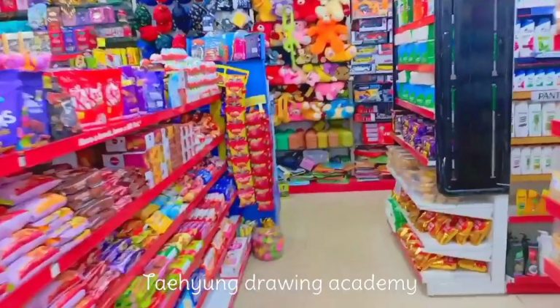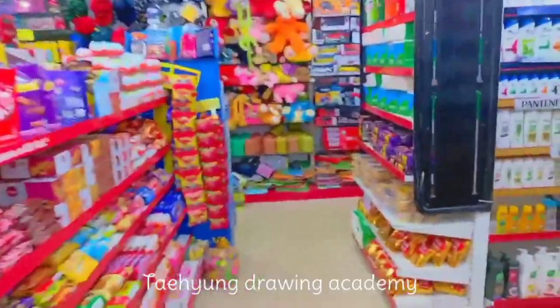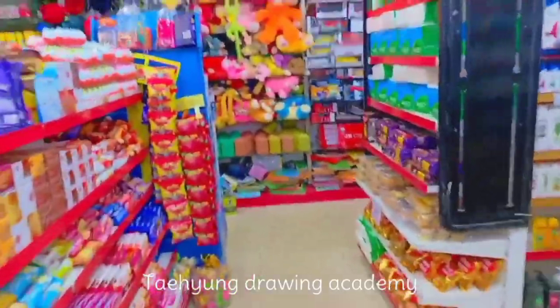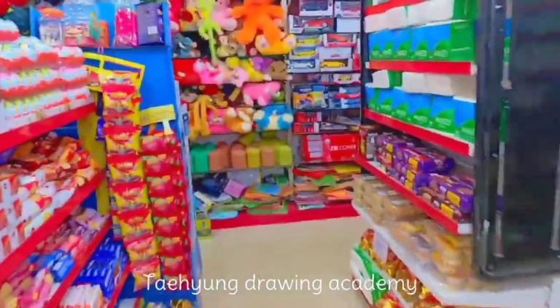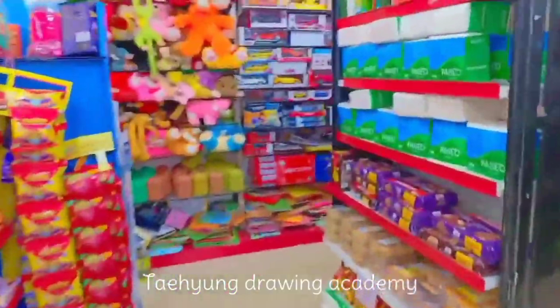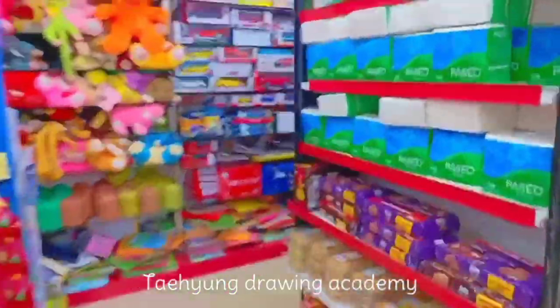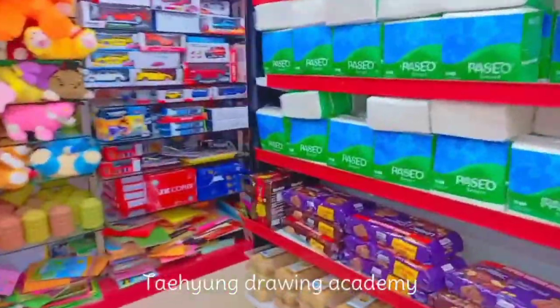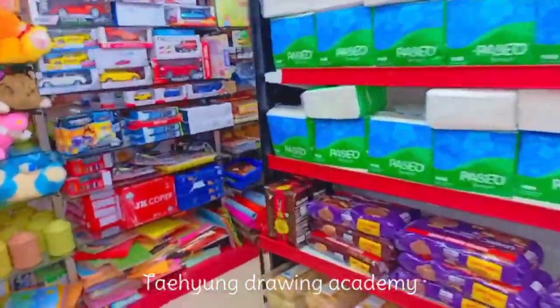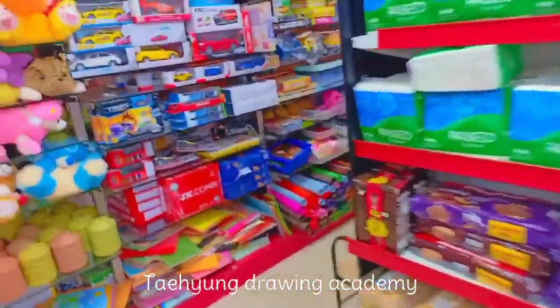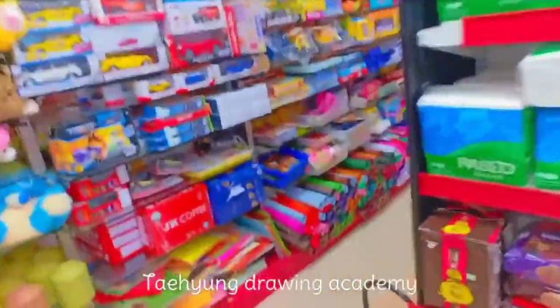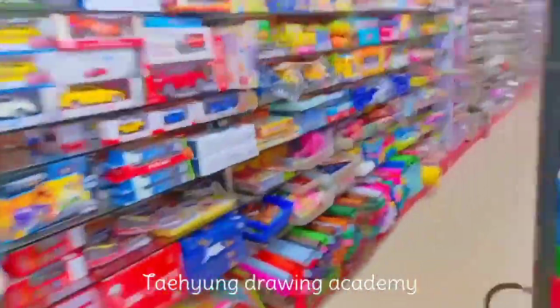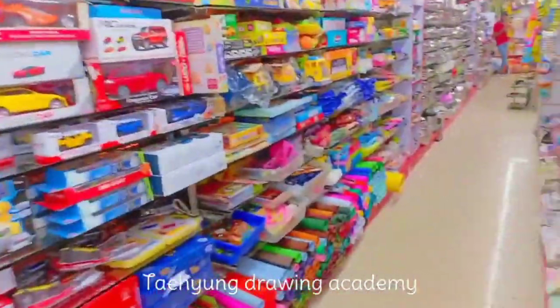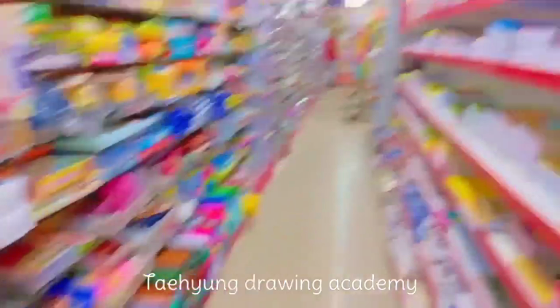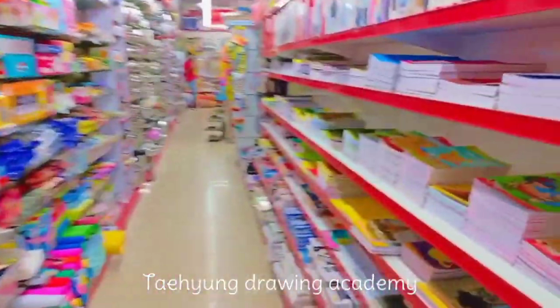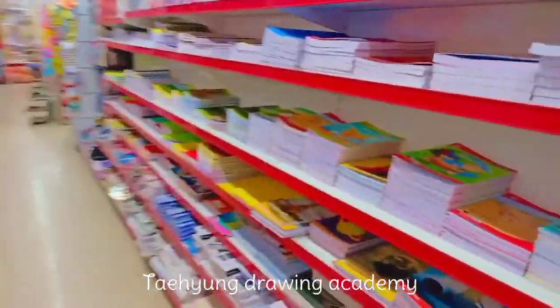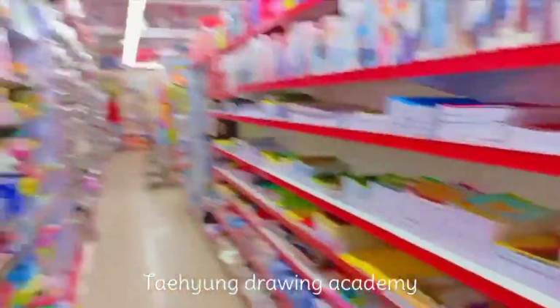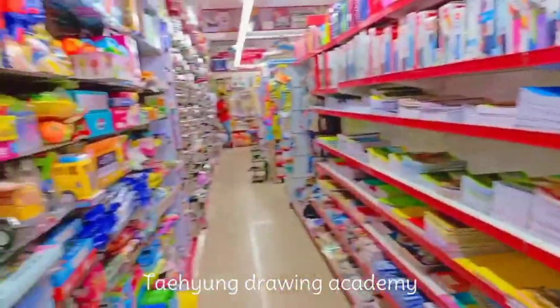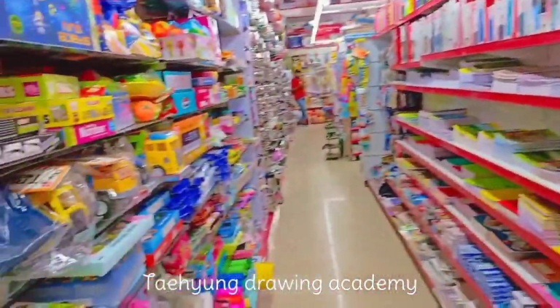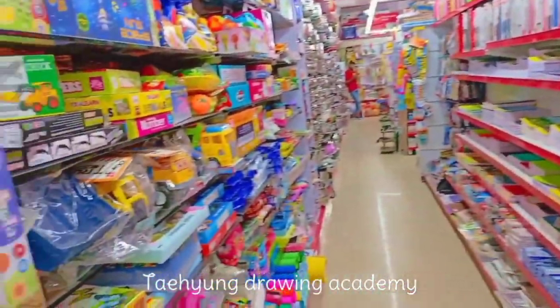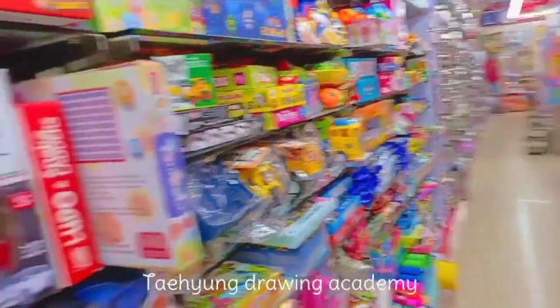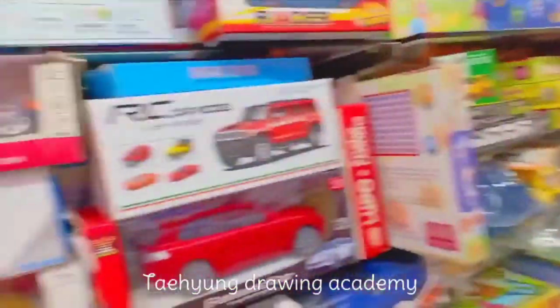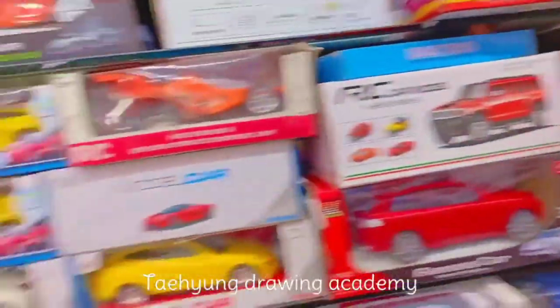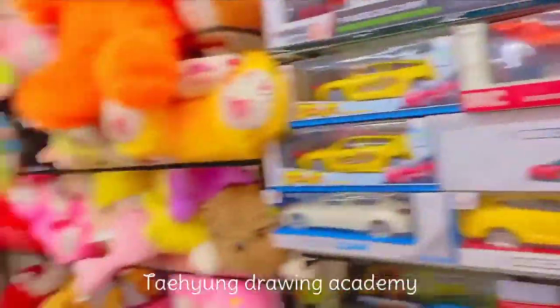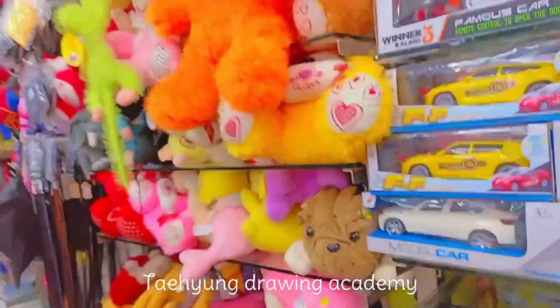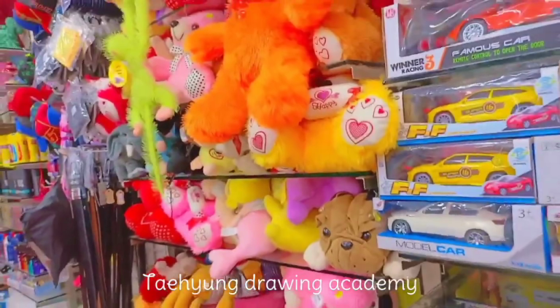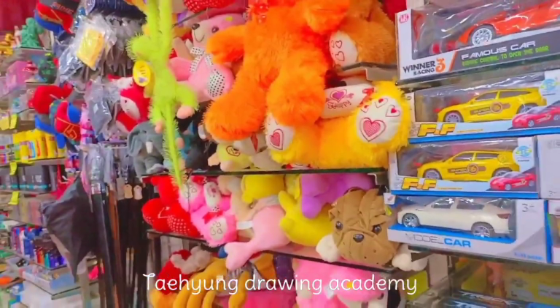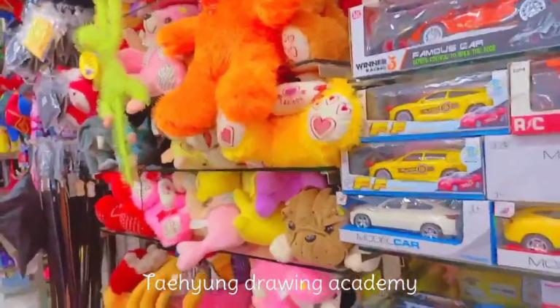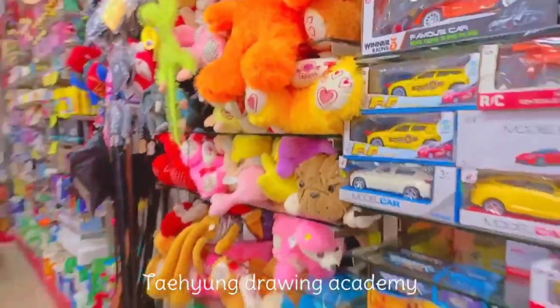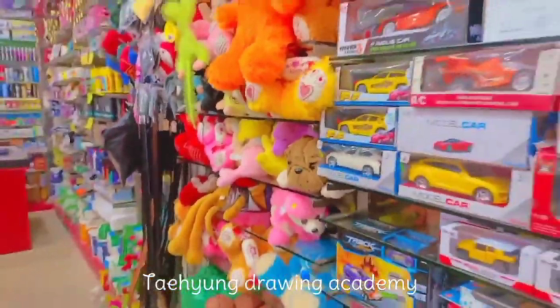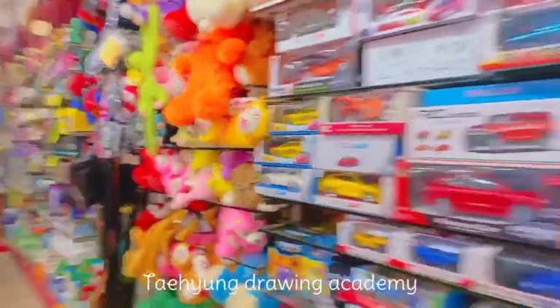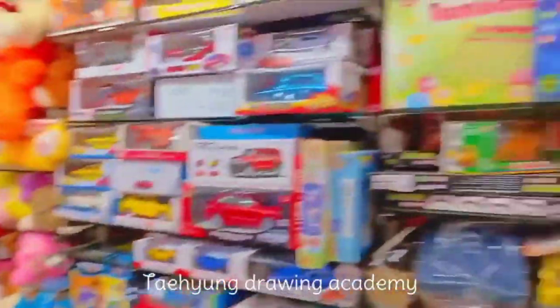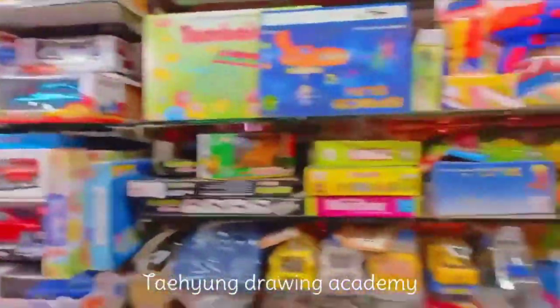Now I'm going to the stationery section. Let's go! You can see here many books, many toys, many teddy bears, and cars and all.